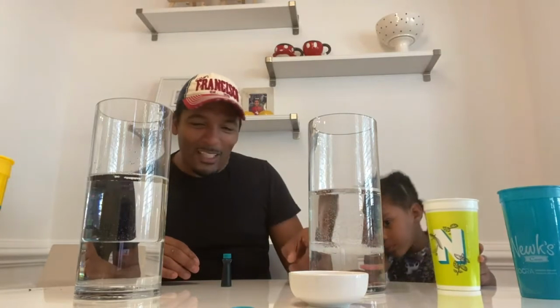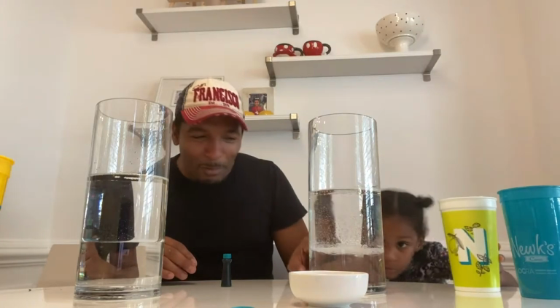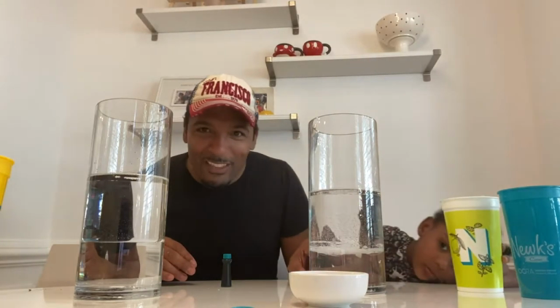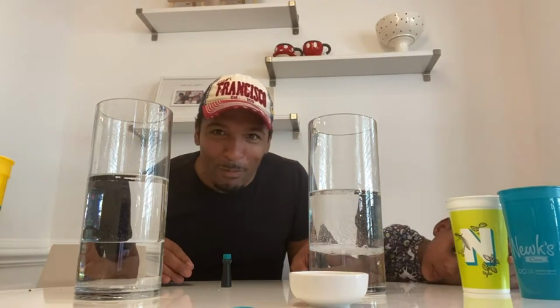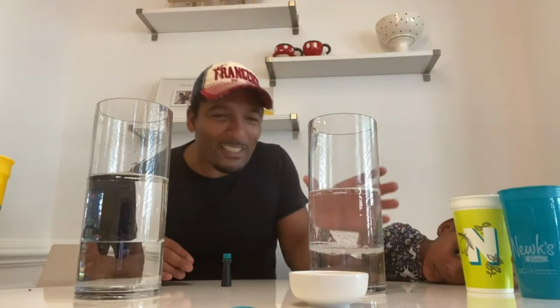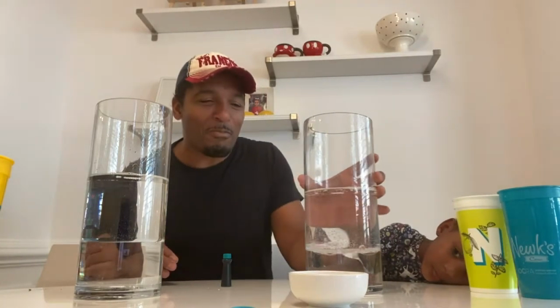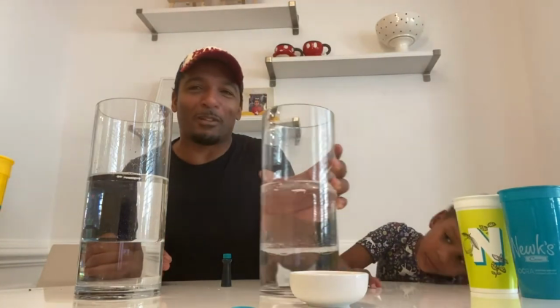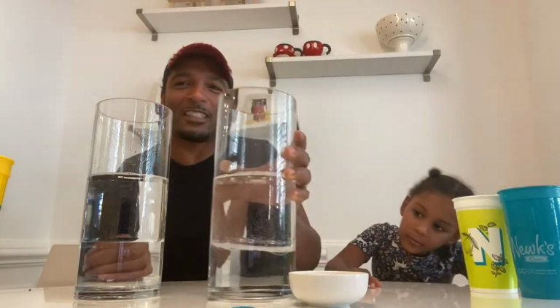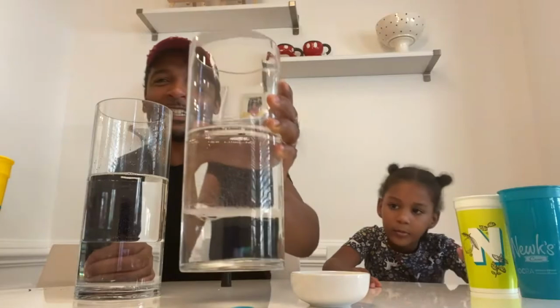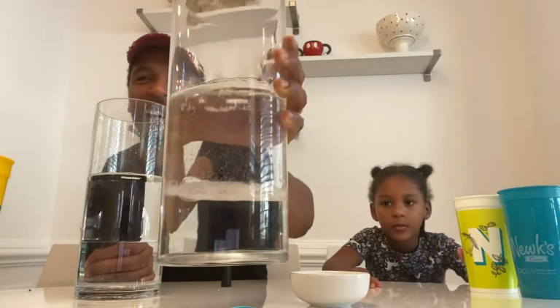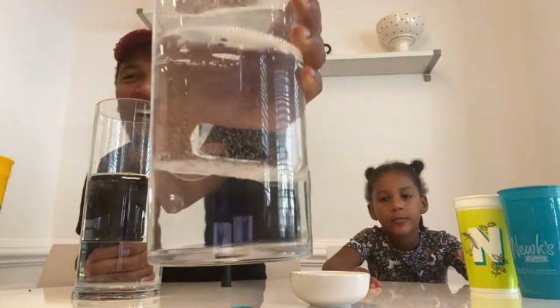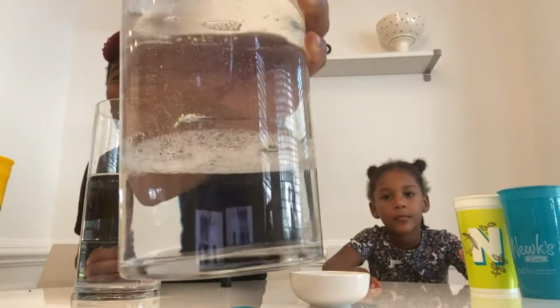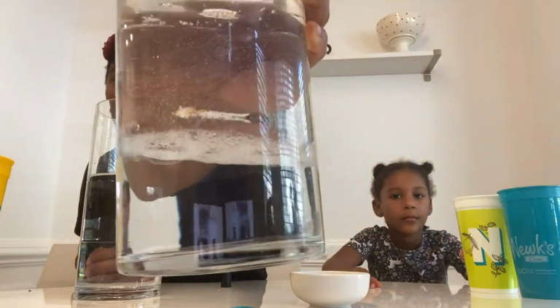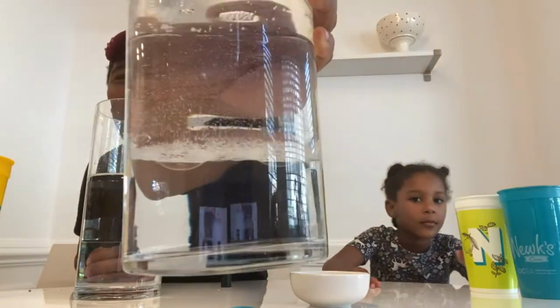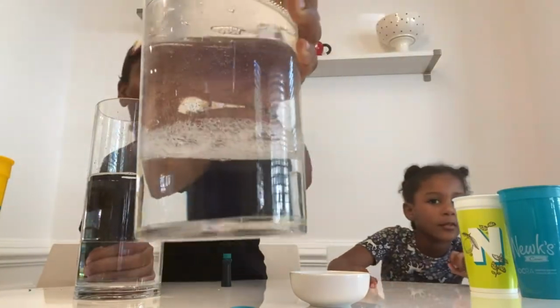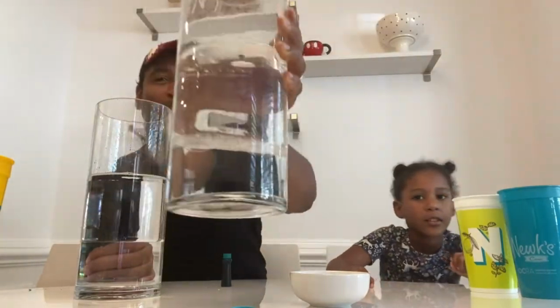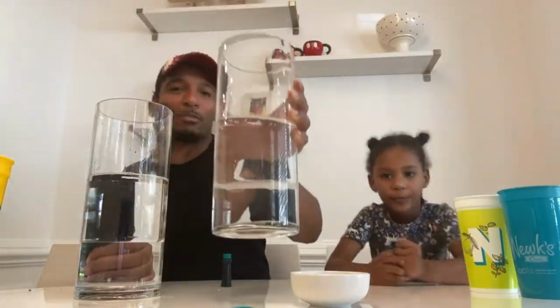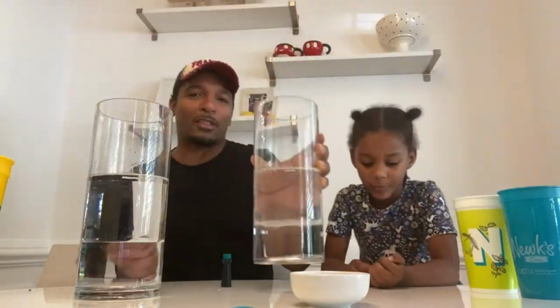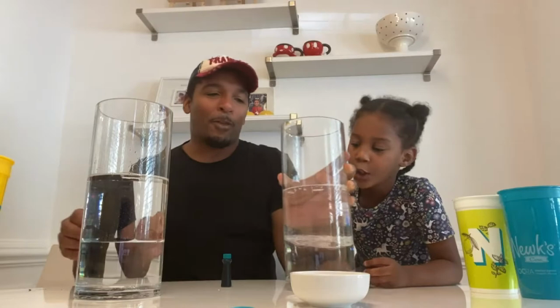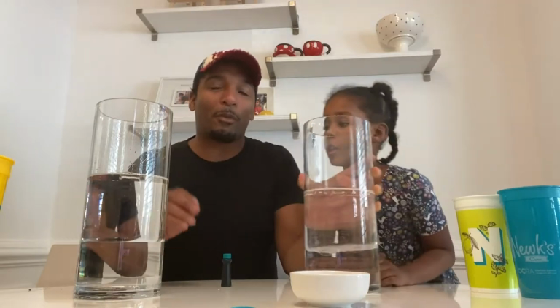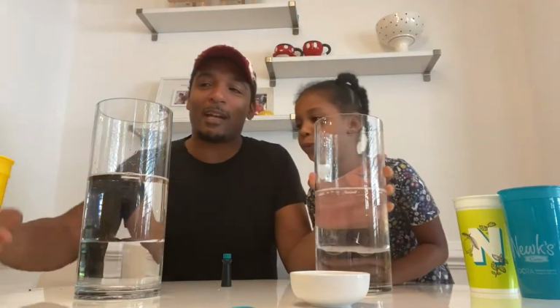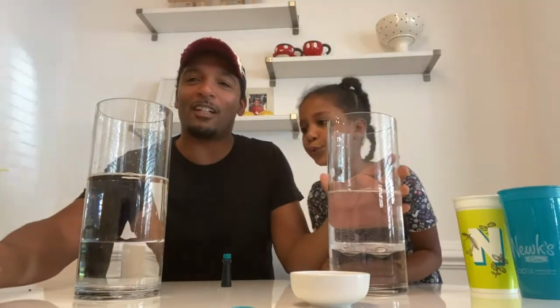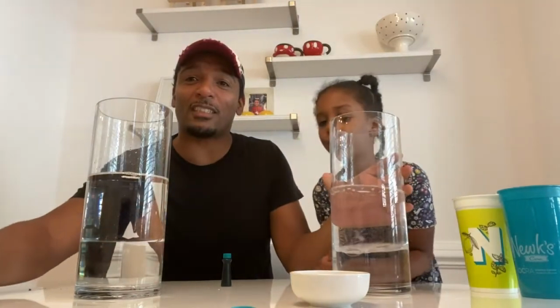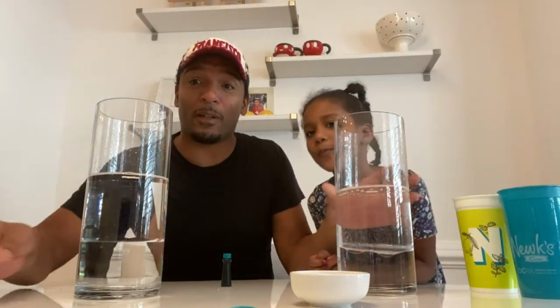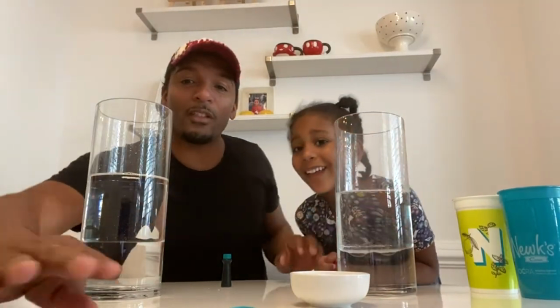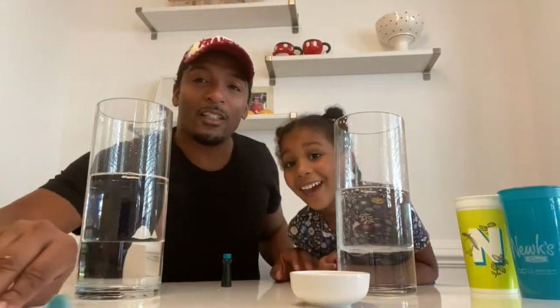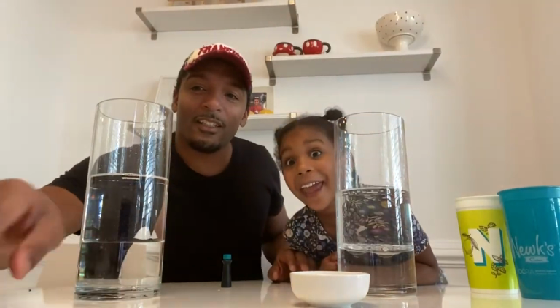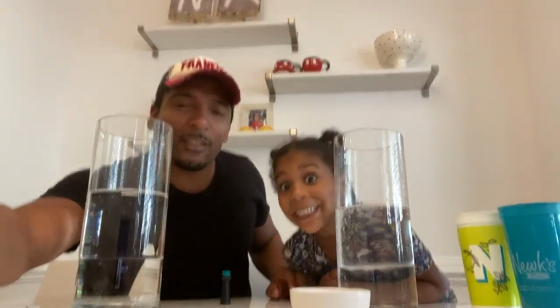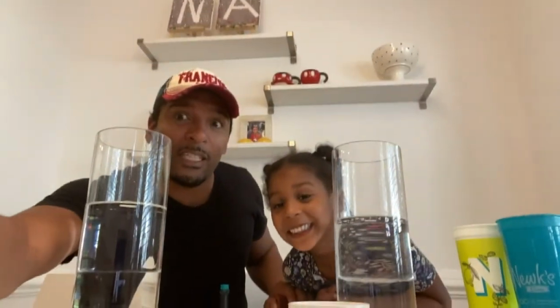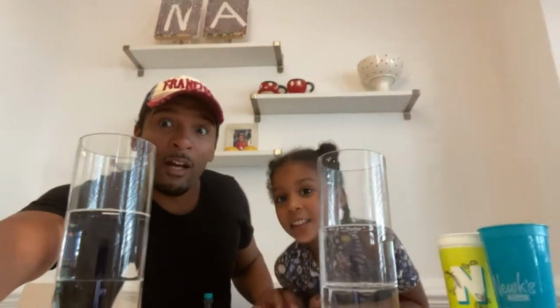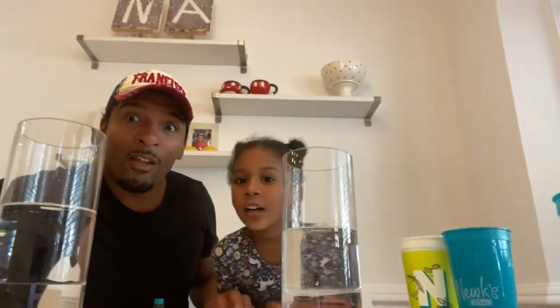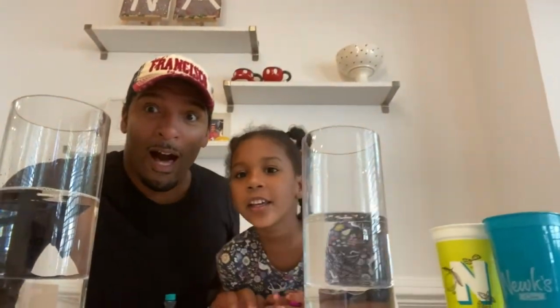And look at the bubbles in there. You see the bubbles, you guys? Let me bring it up close so you can see. Those are the bubbles, and we're going to bring the camera just a little bit closer so you can see the lava.